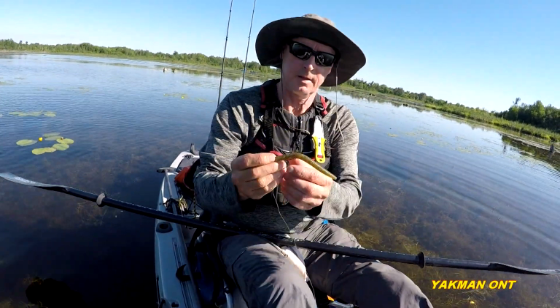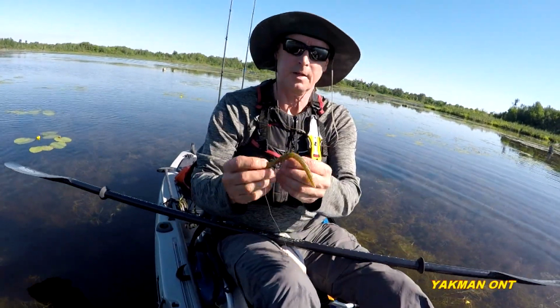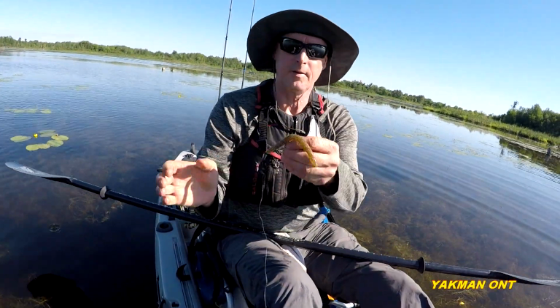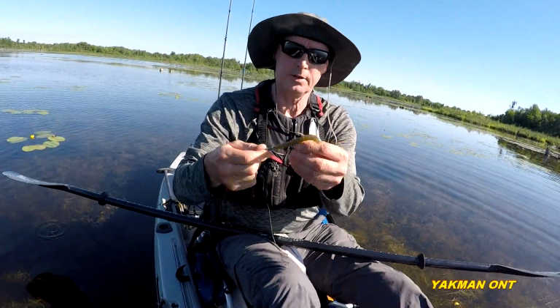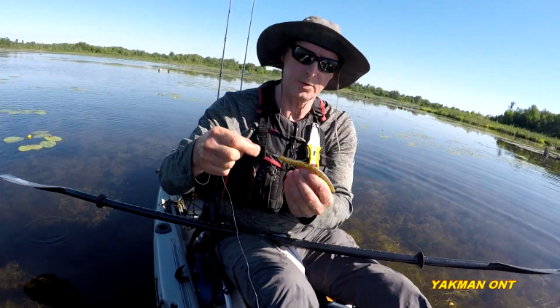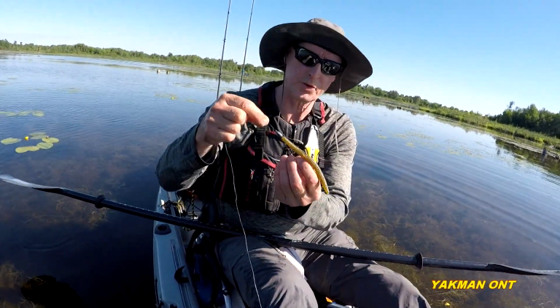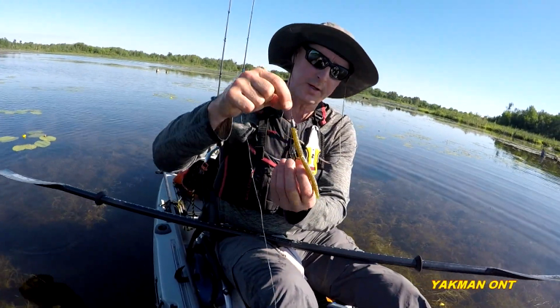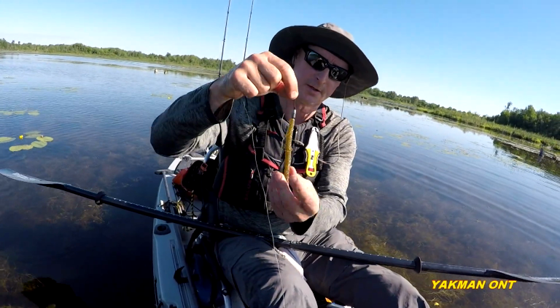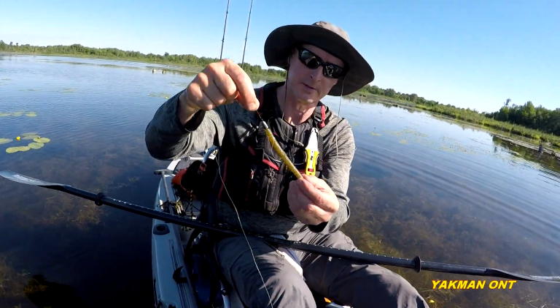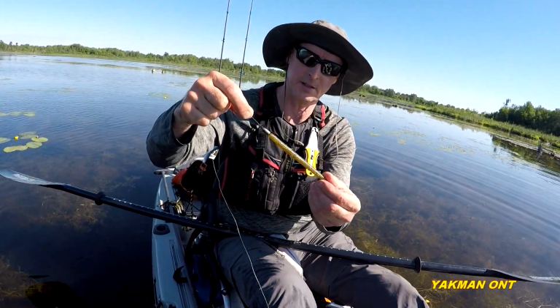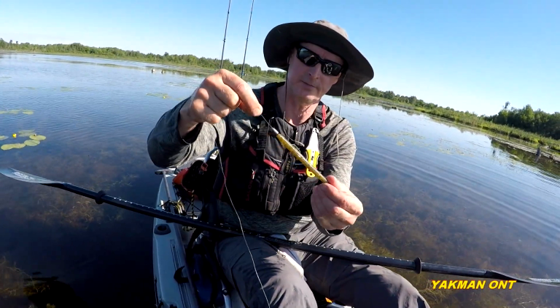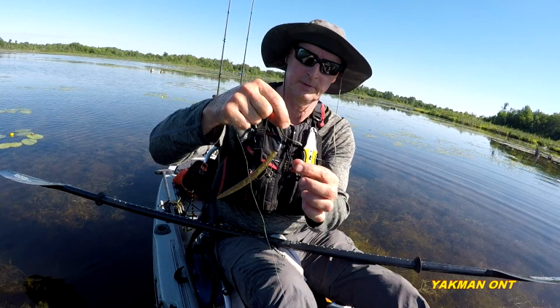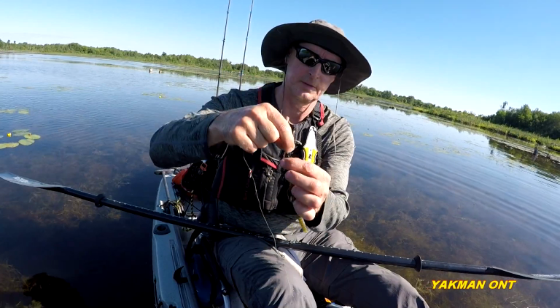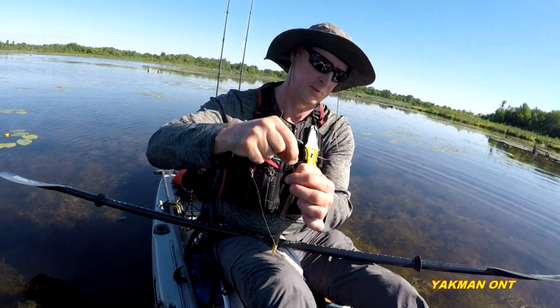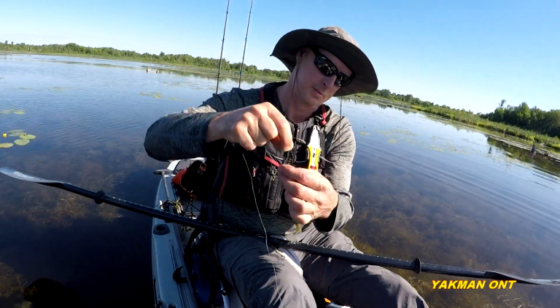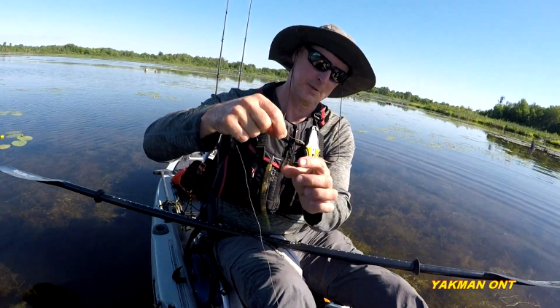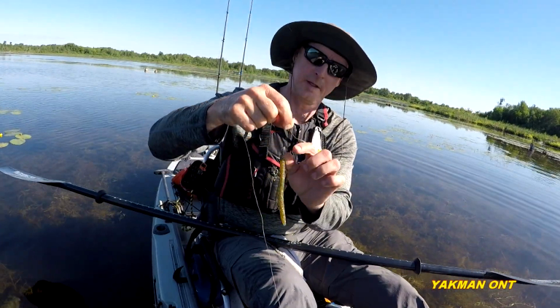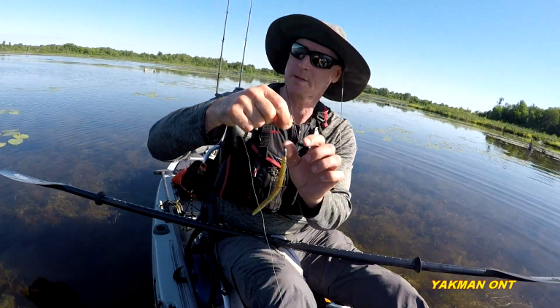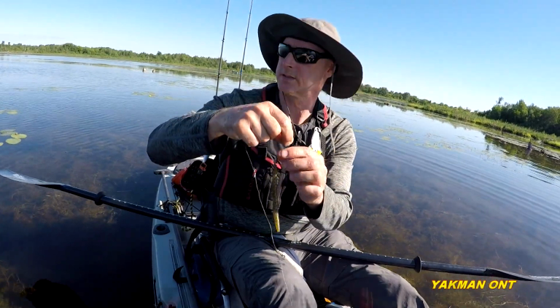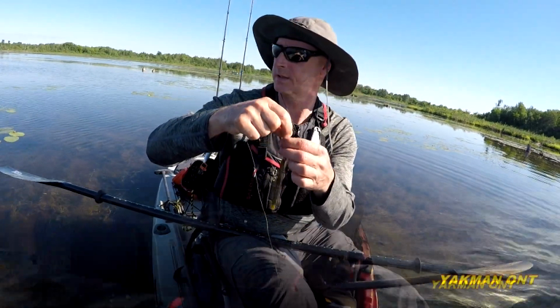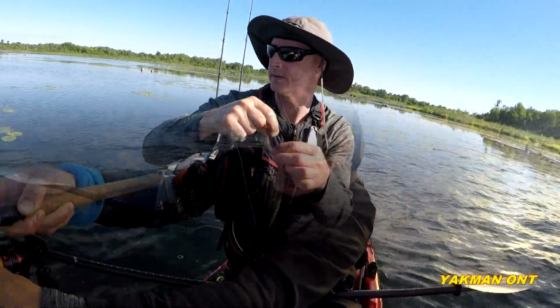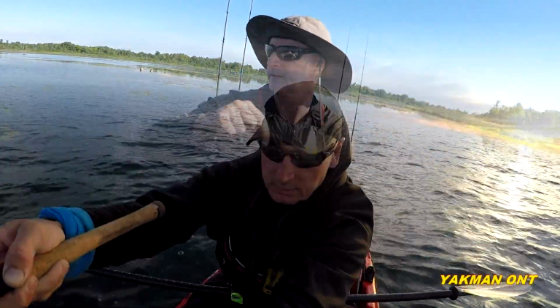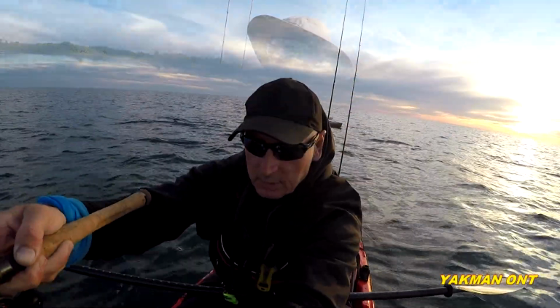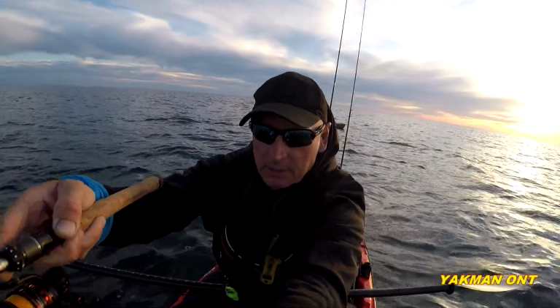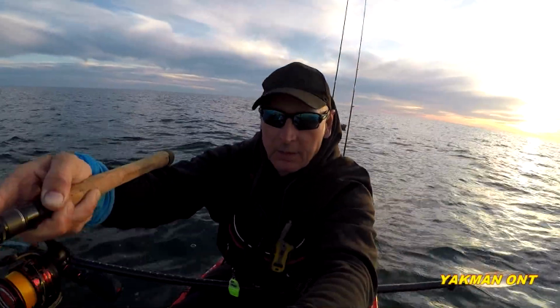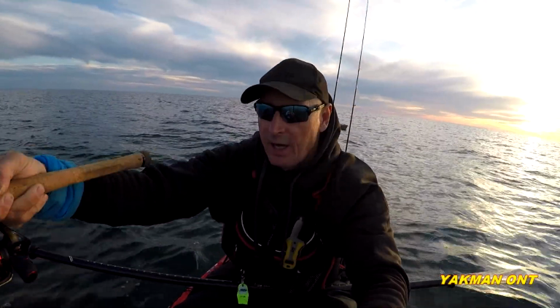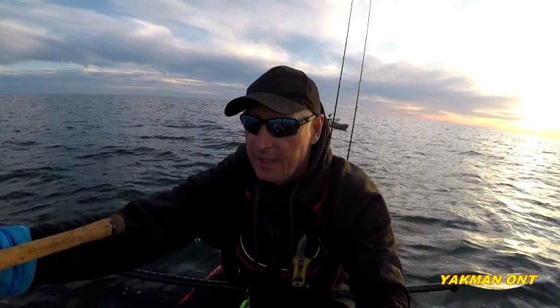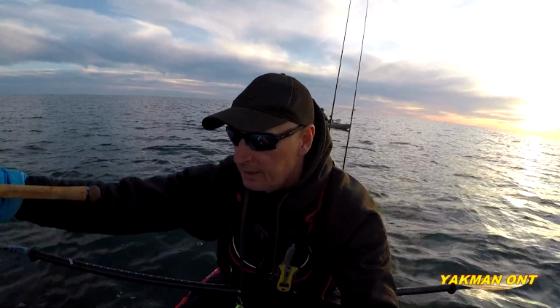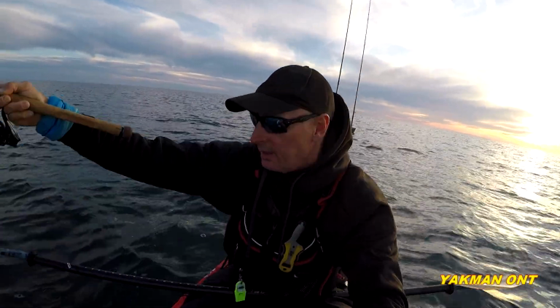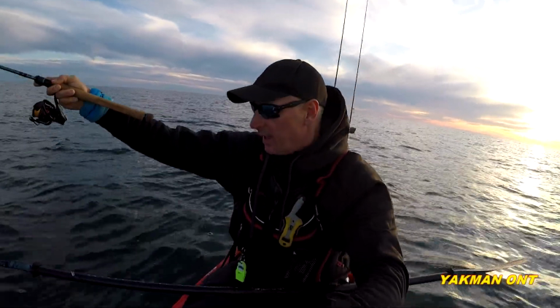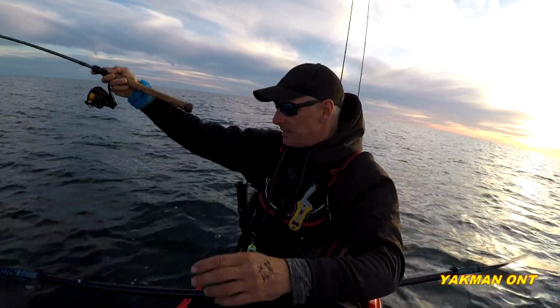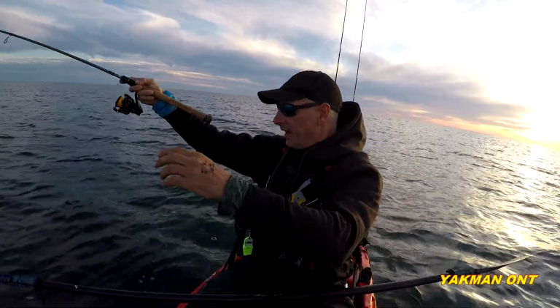Caught that one on the North Shore Senko with the tungsten — hard to tell.